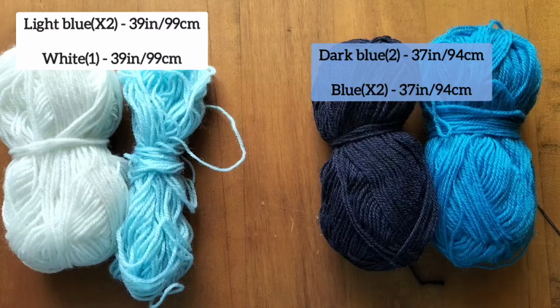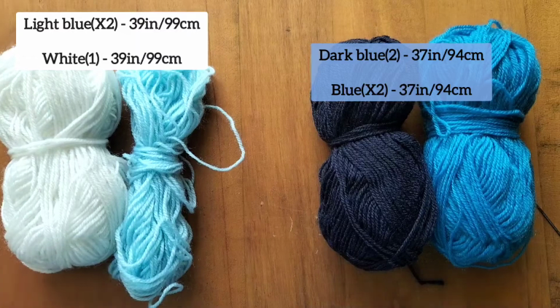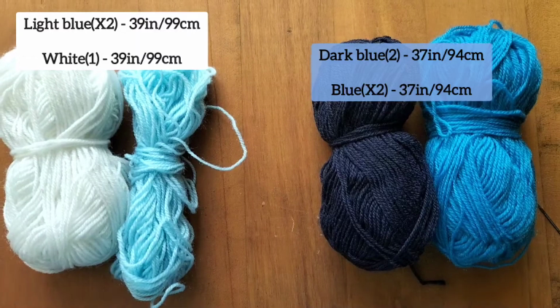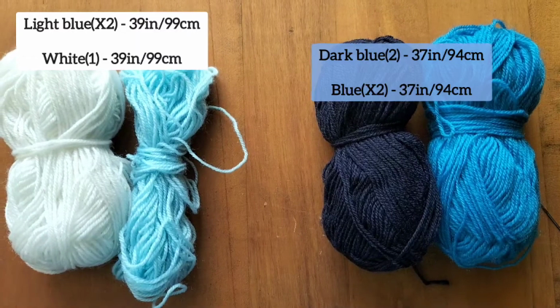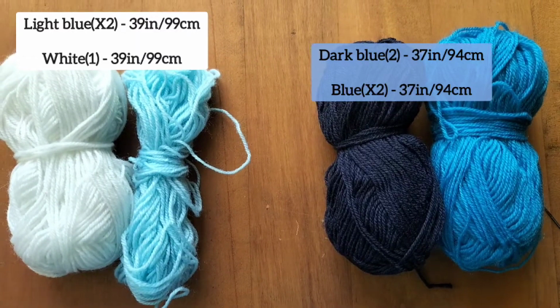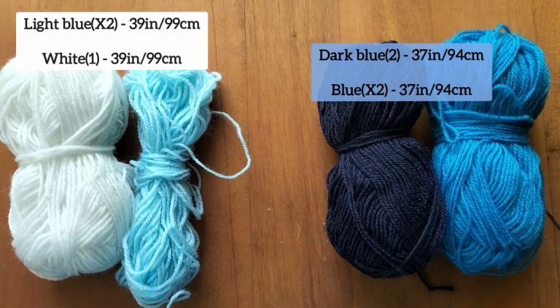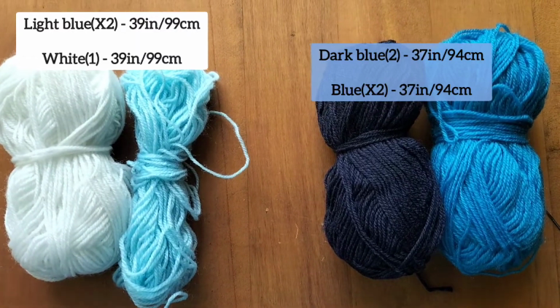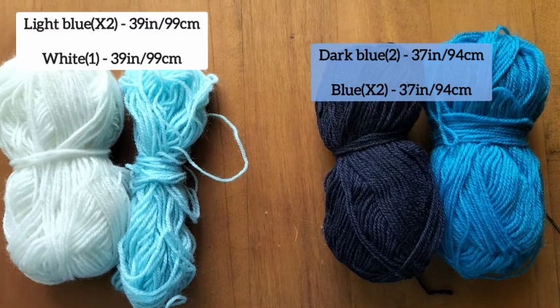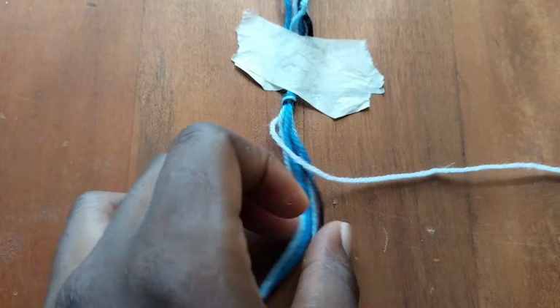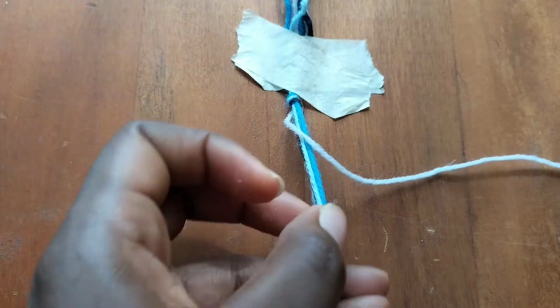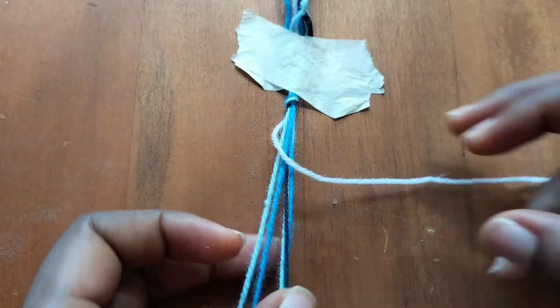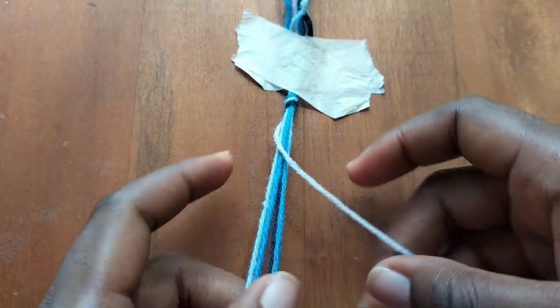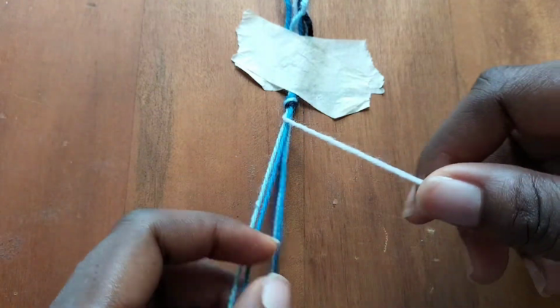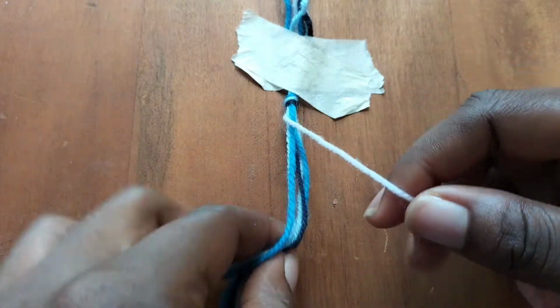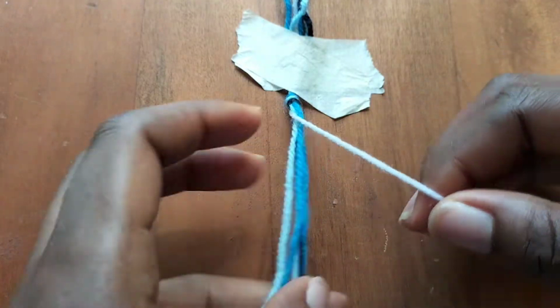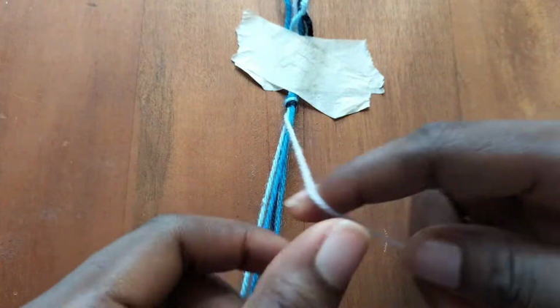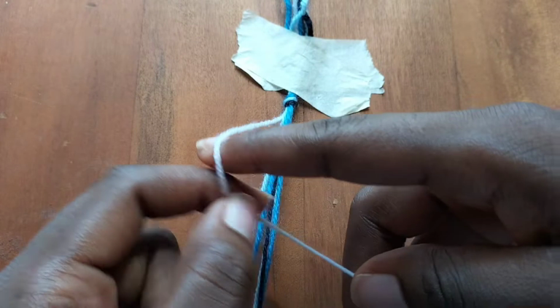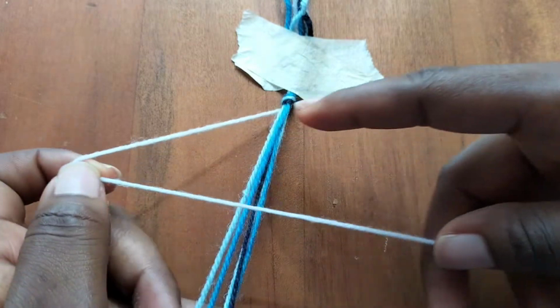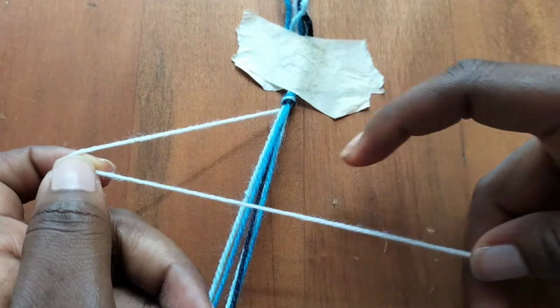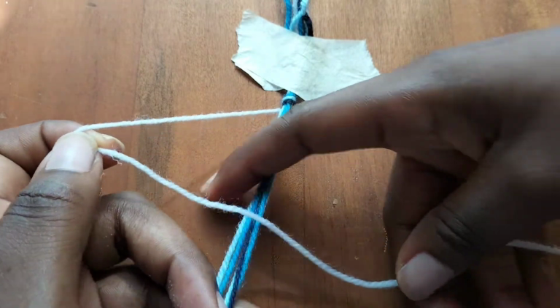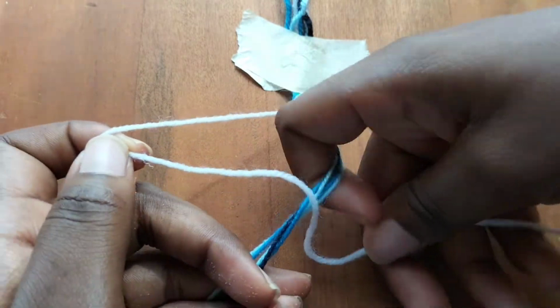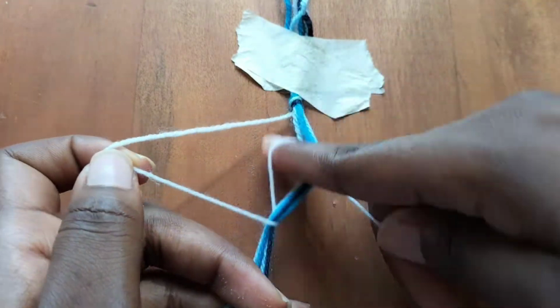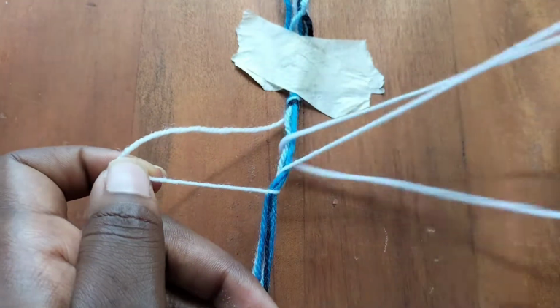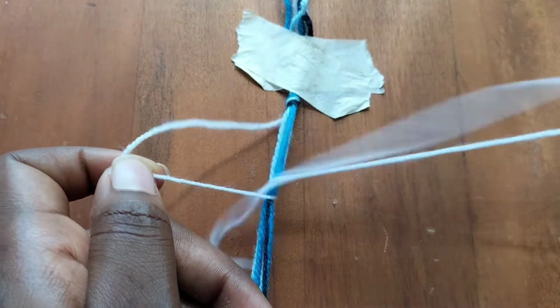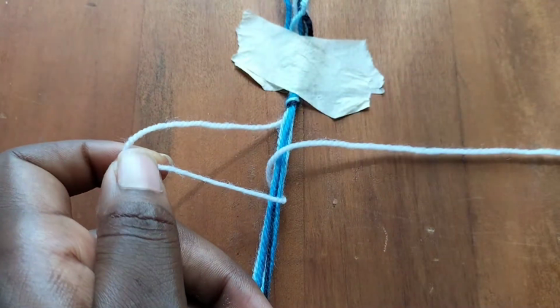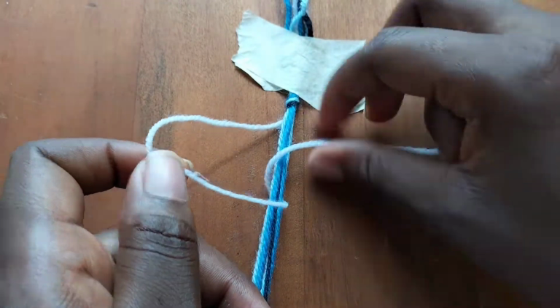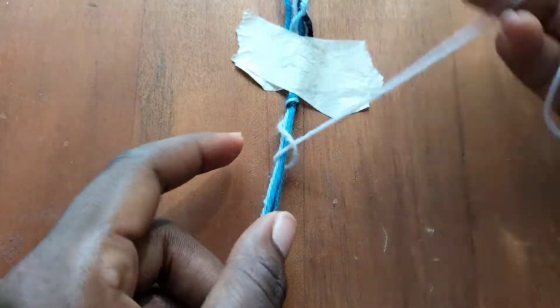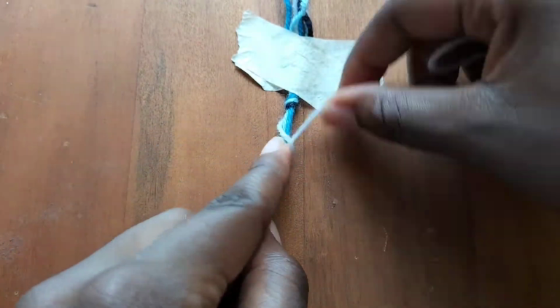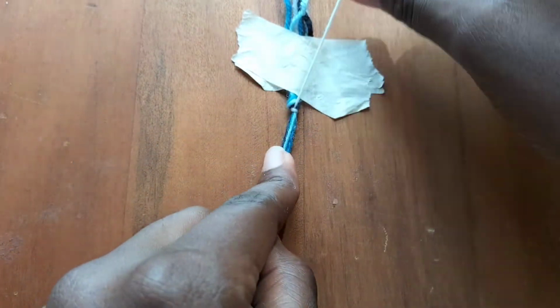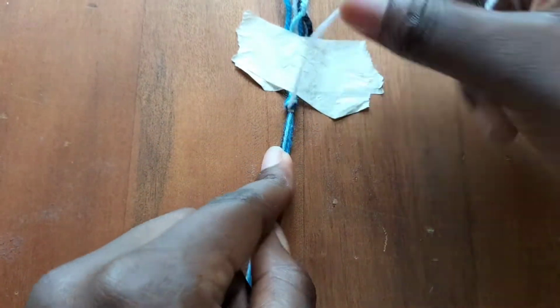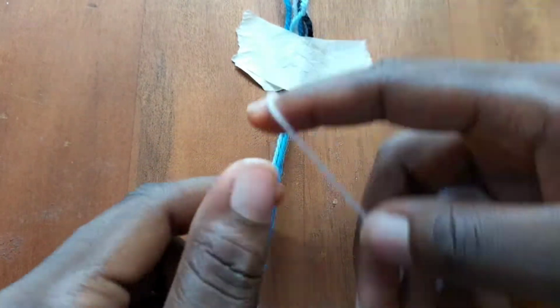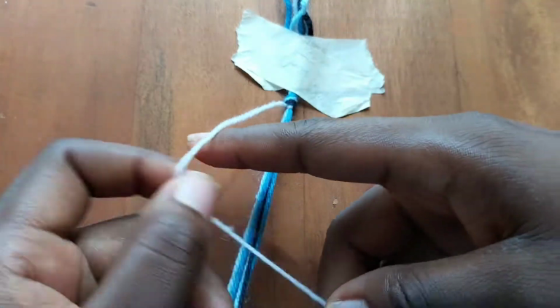Hi everyone, today we're going to be making a ladder bracelet. We're going to be starting with our white string and make a forward knot over the remaining string.